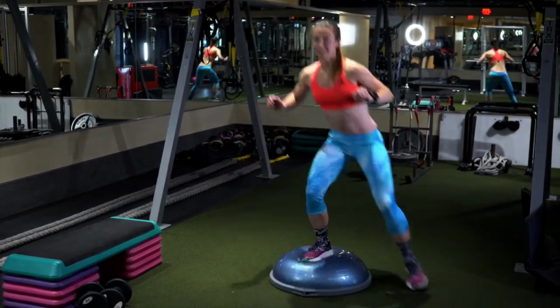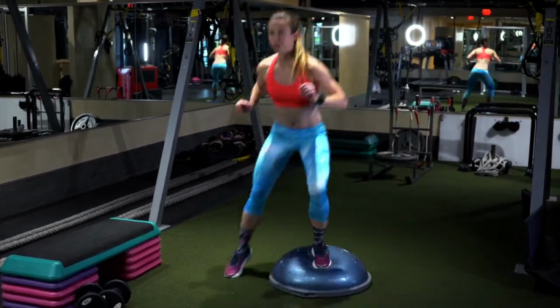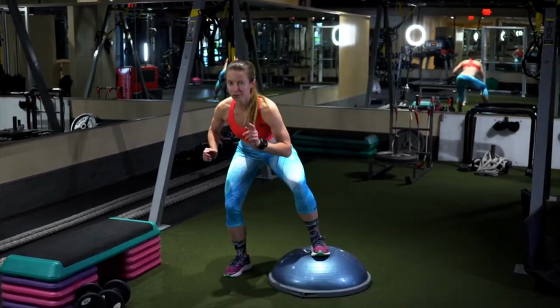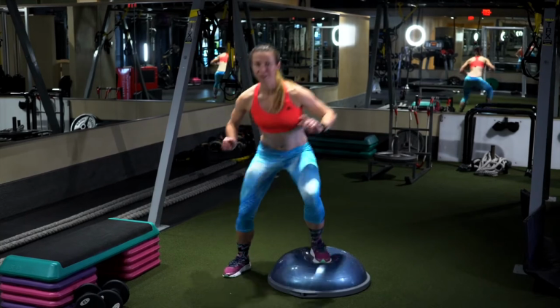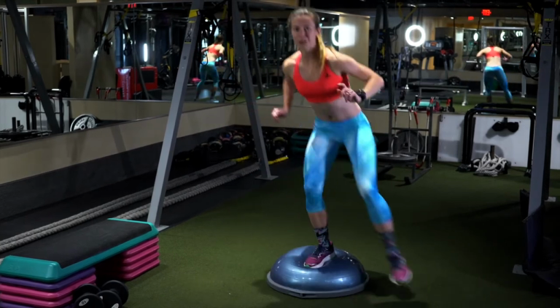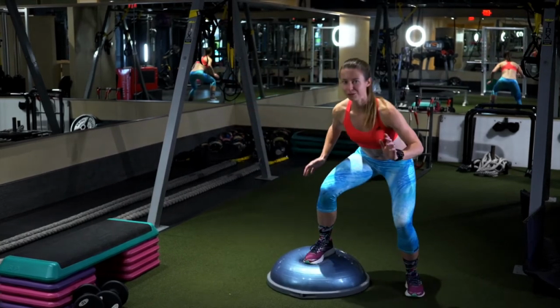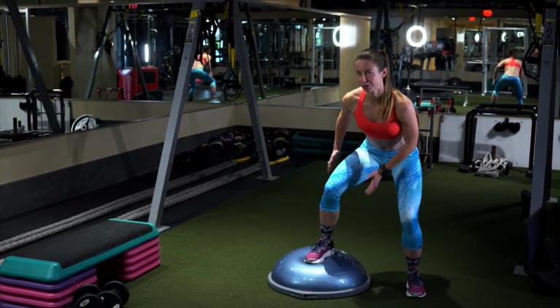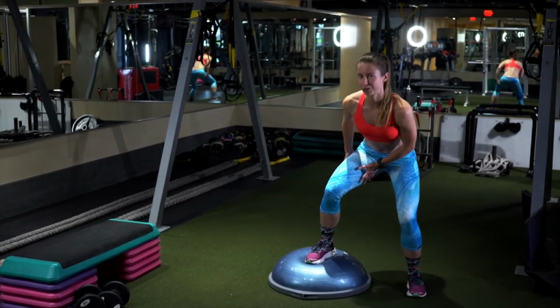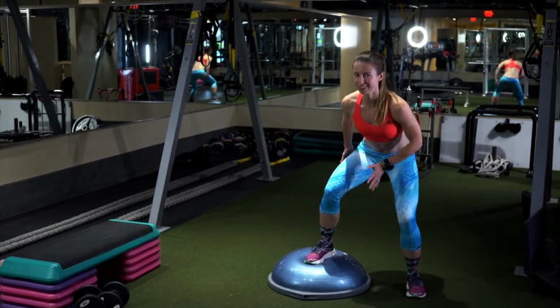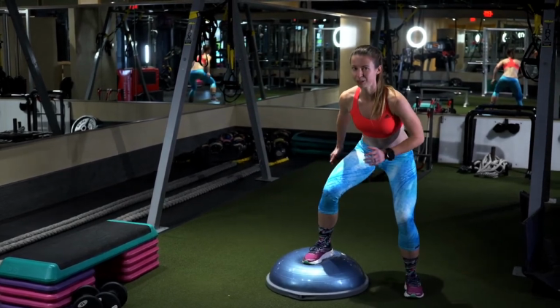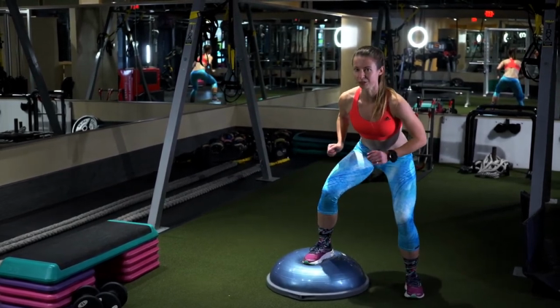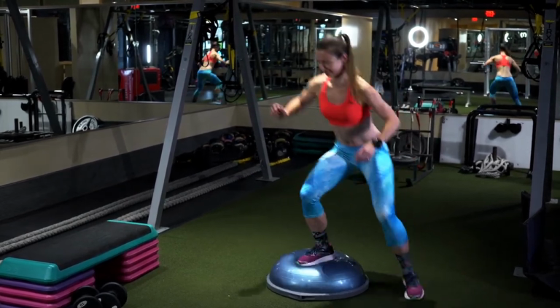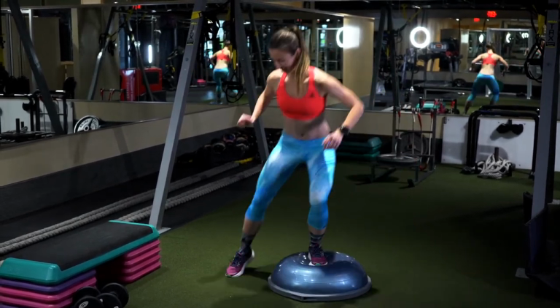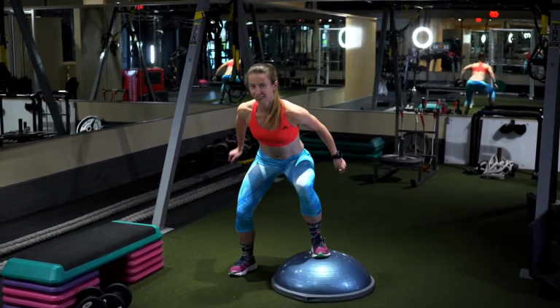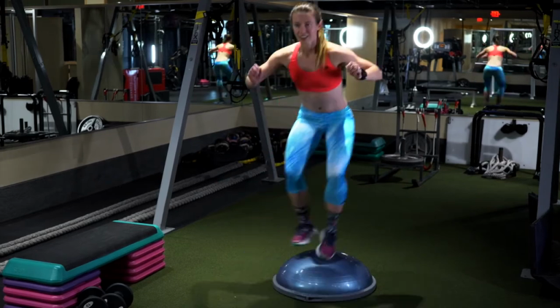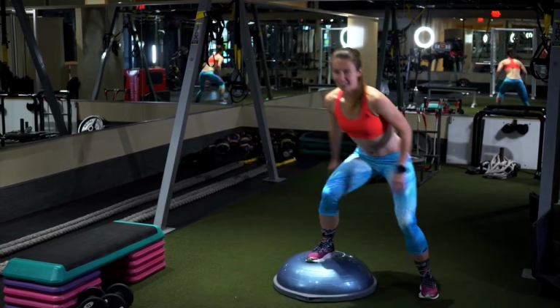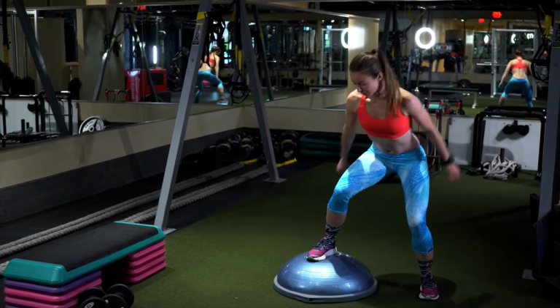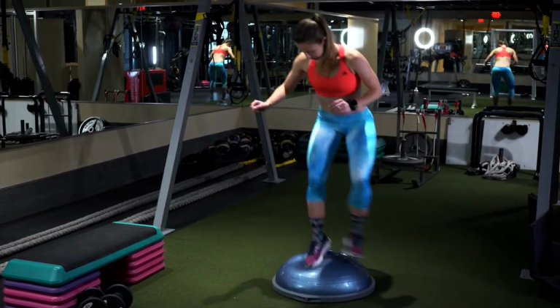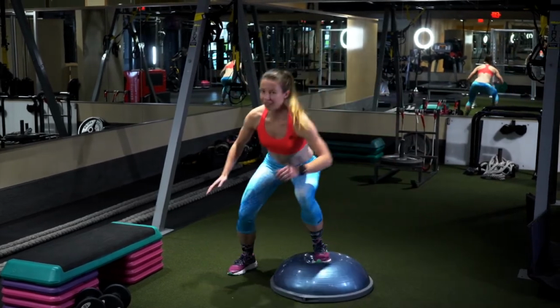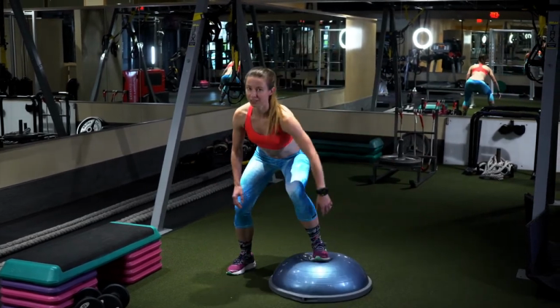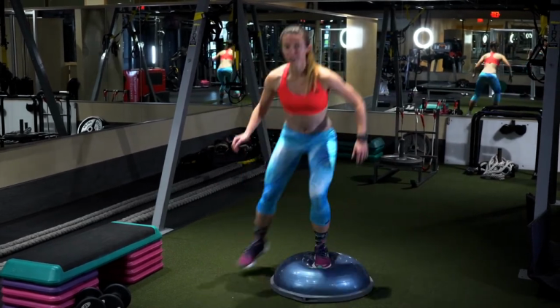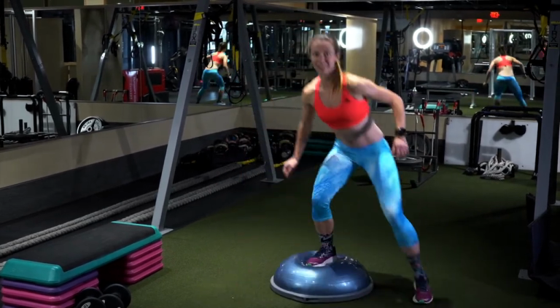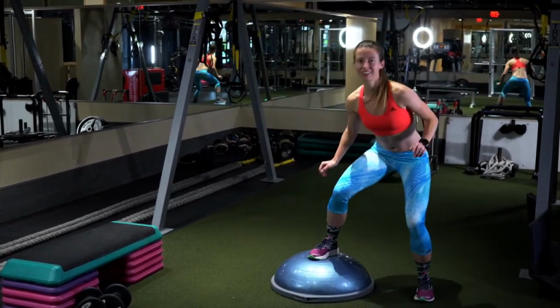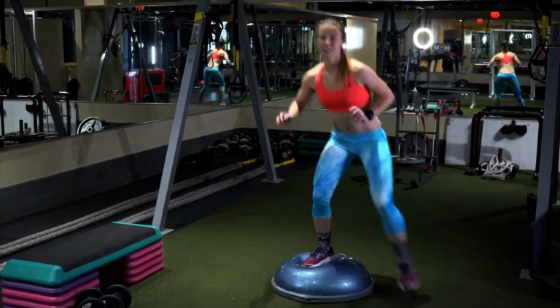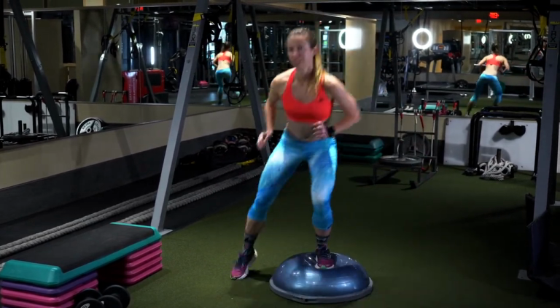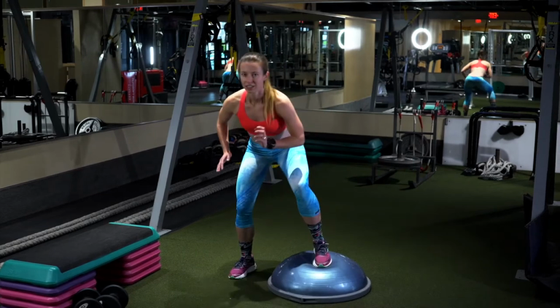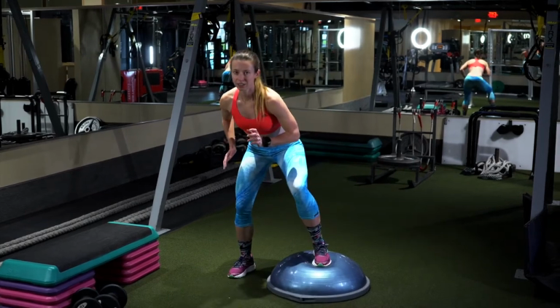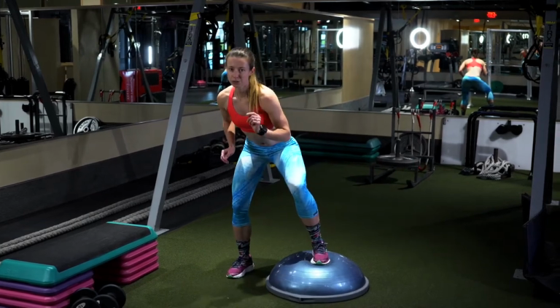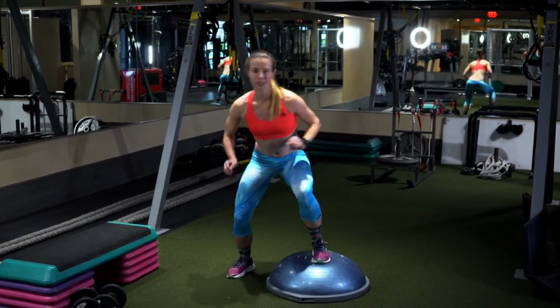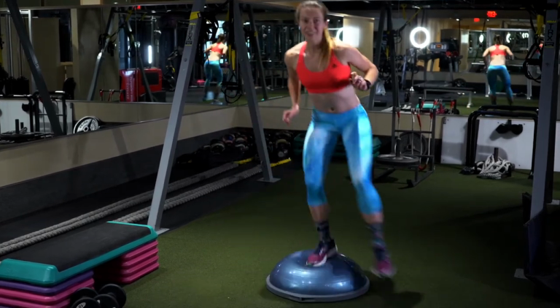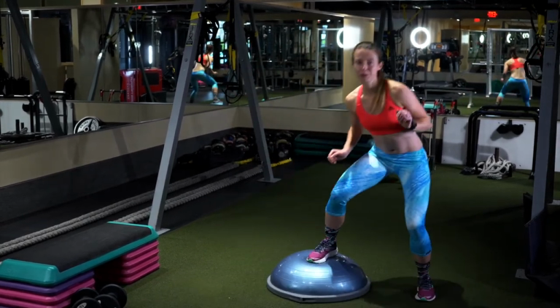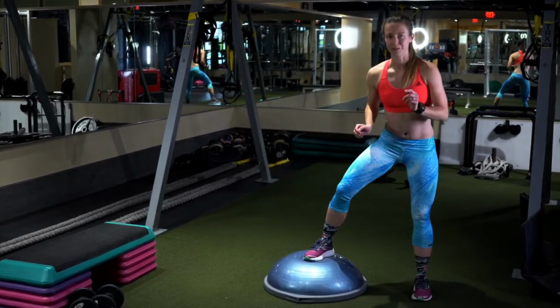If you do this one enough, you're going to feel a burn in your quads and a little bit in your glutes. It also helps to stabilize your ankle a little bit, to get you used to being on unstable surfaces.